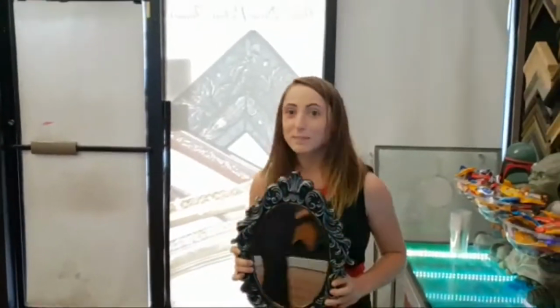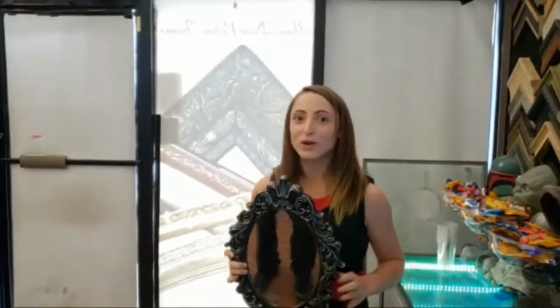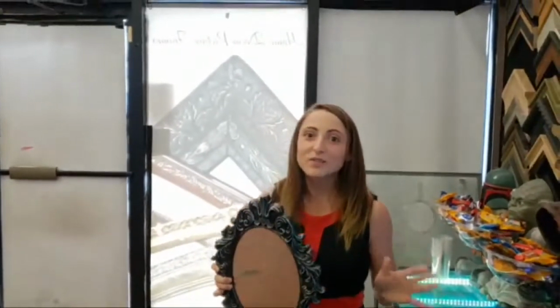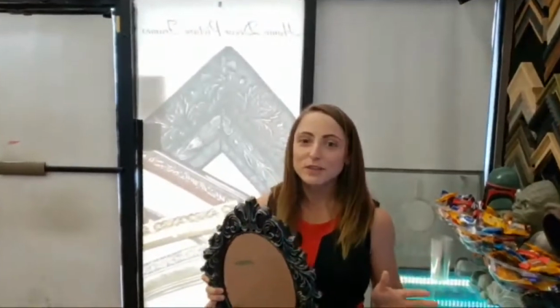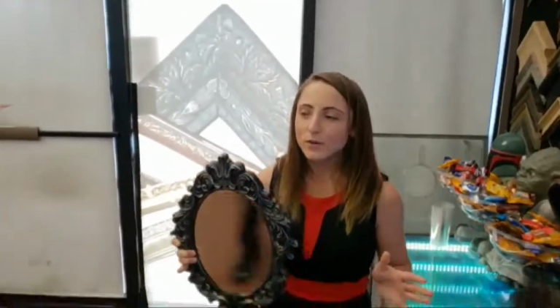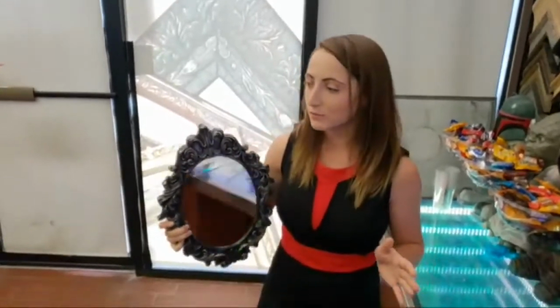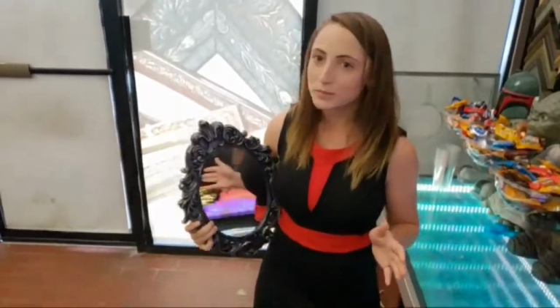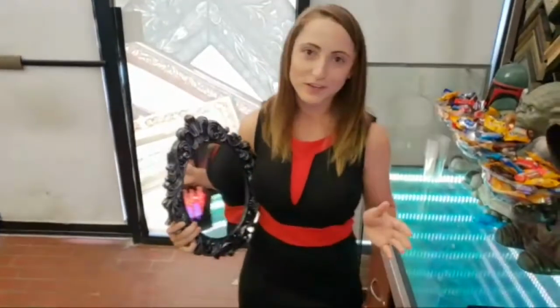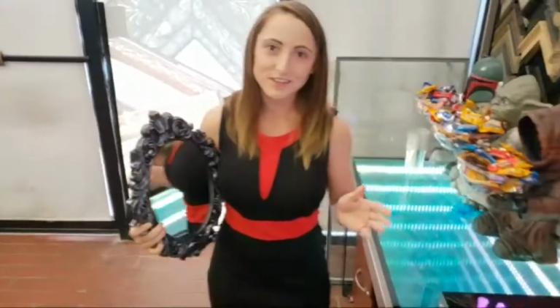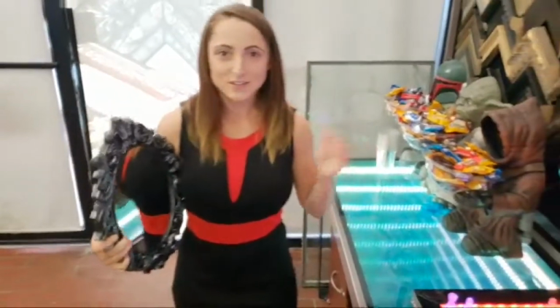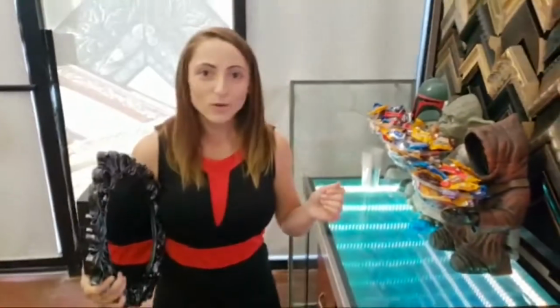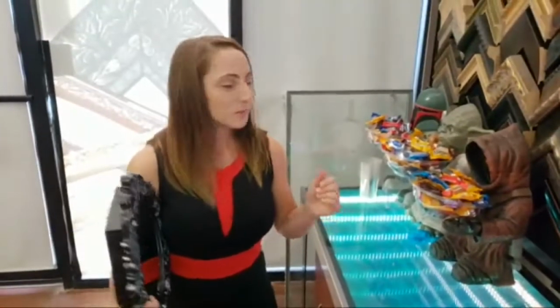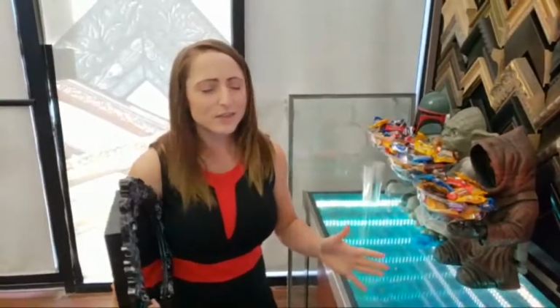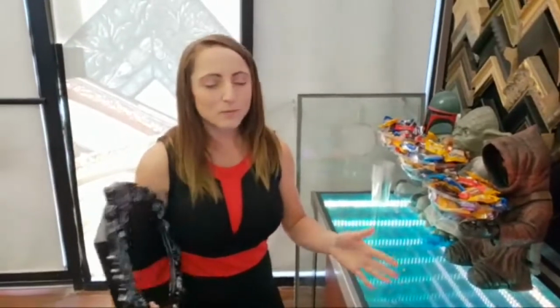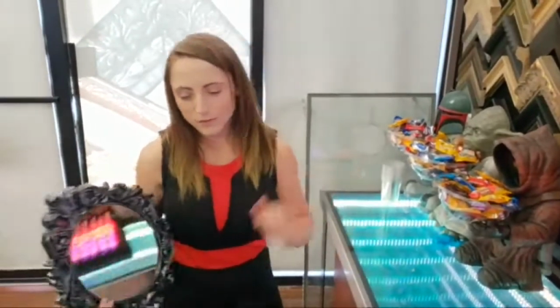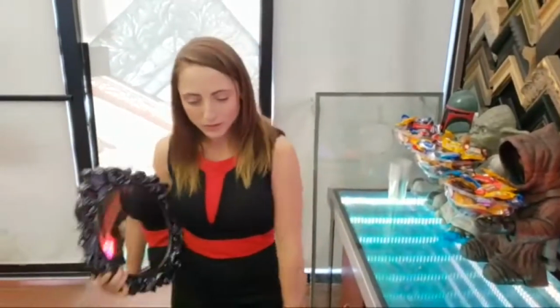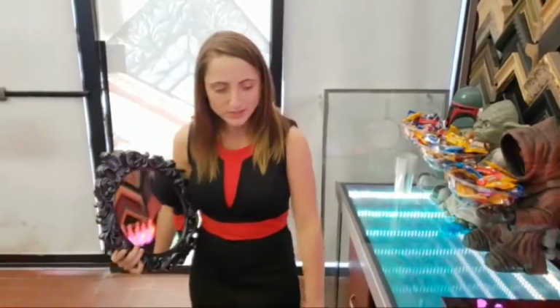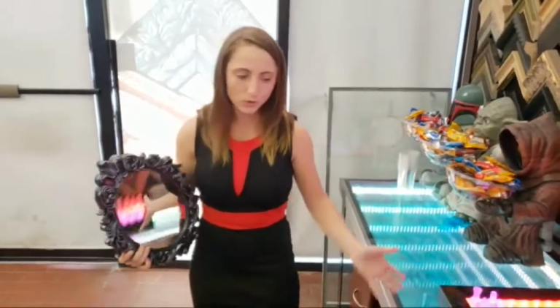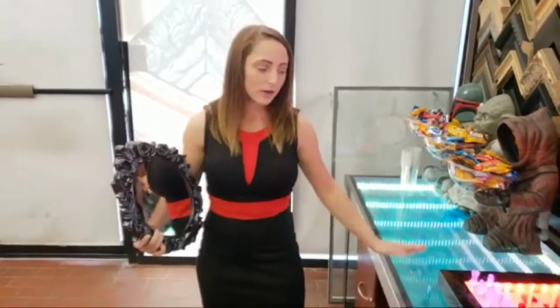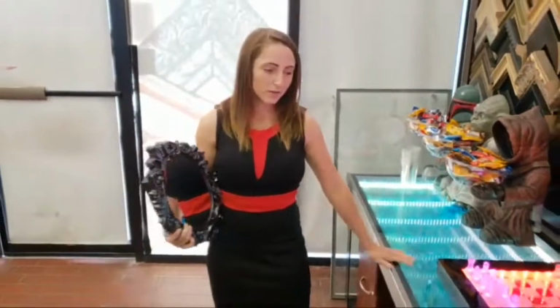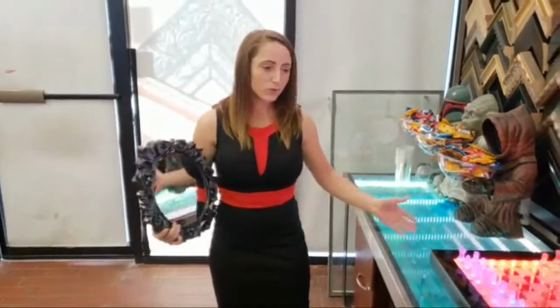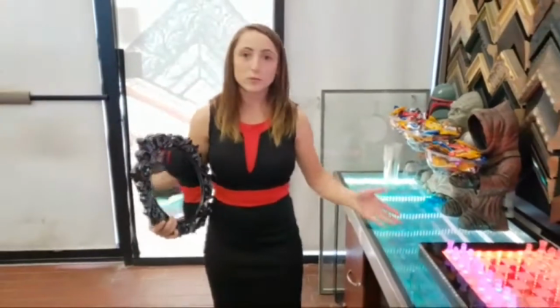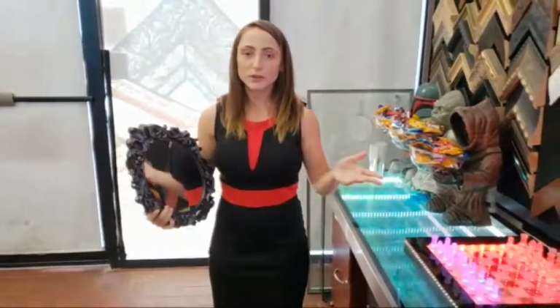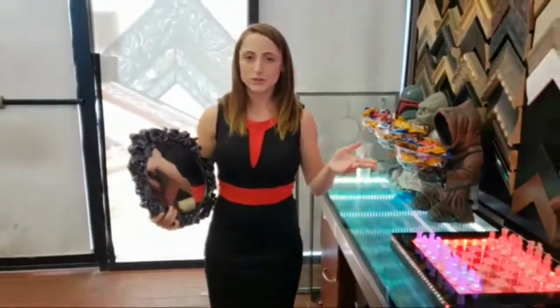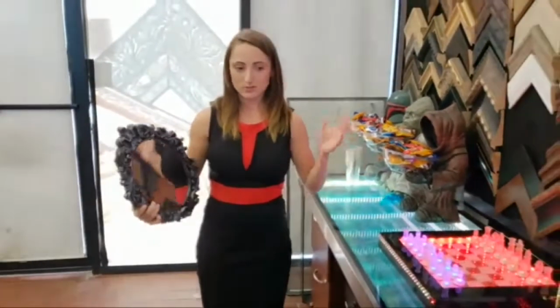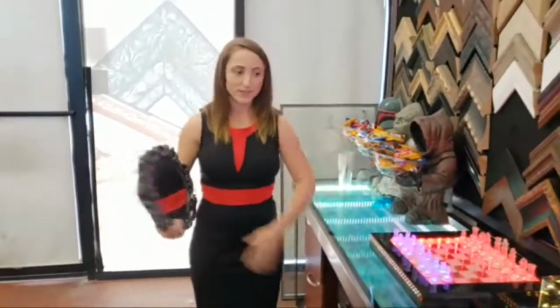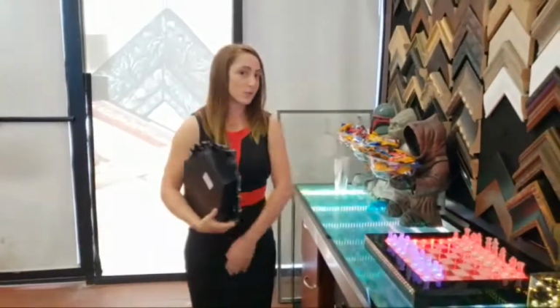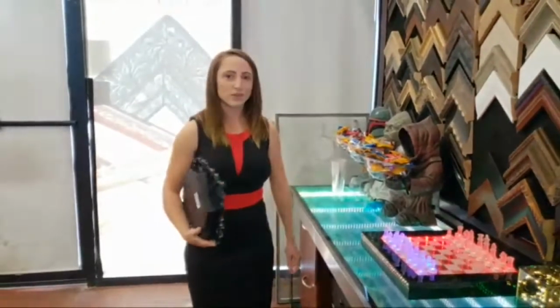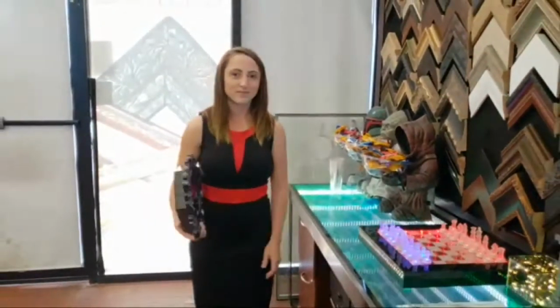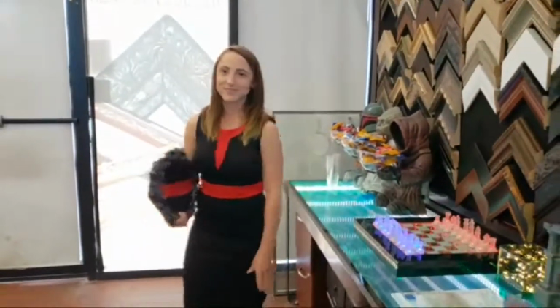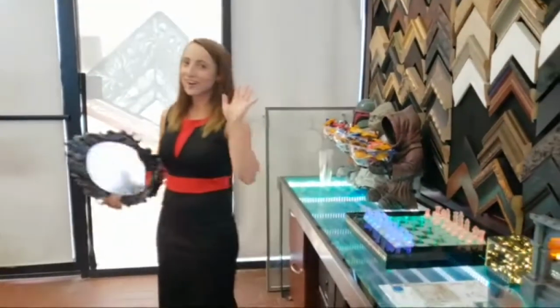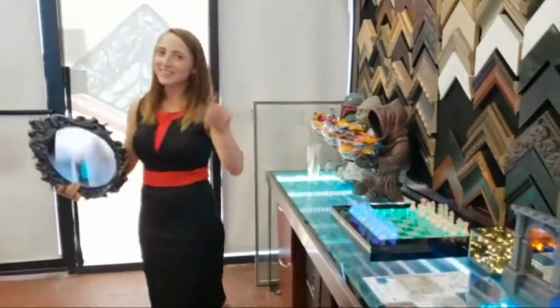That wraps up our live feed video with the infinity mirror effects. Please leave a comment below if you have any questions or need more information about infinity mirrors — that's our specialty. See you later!